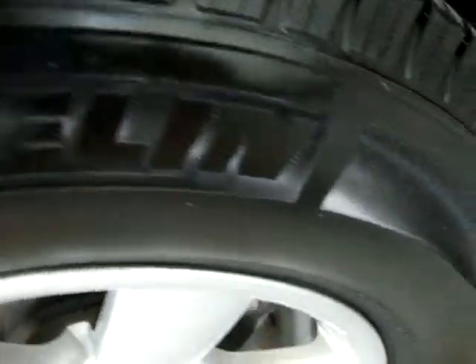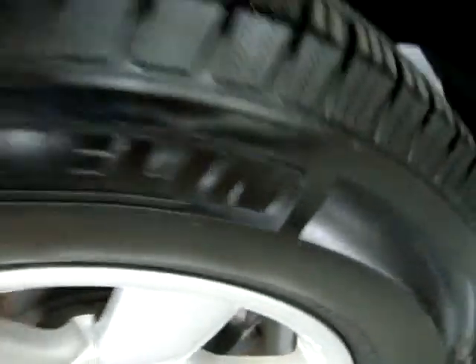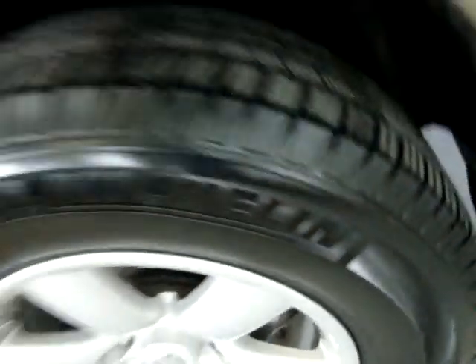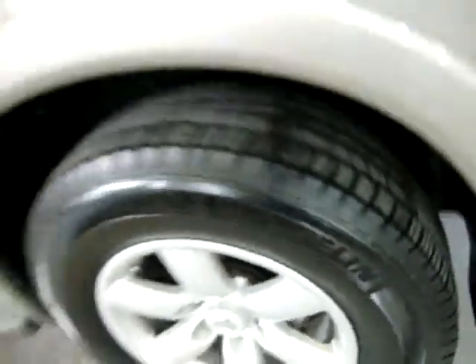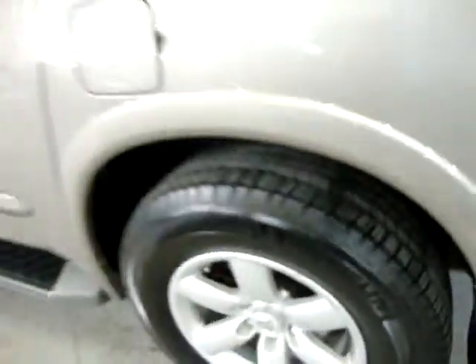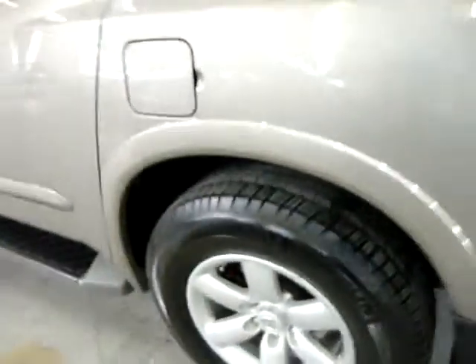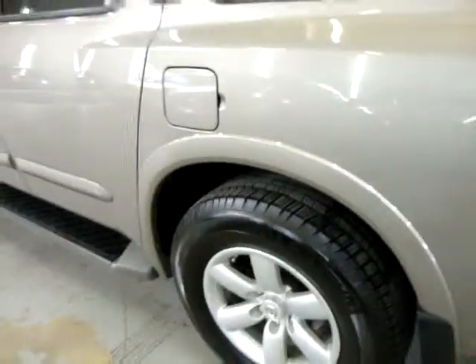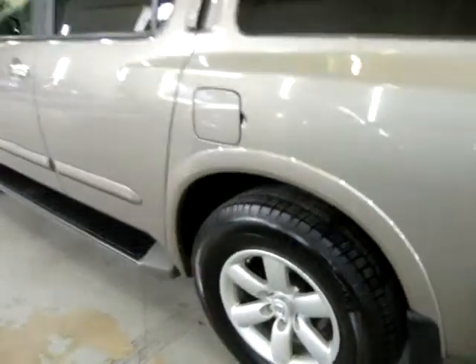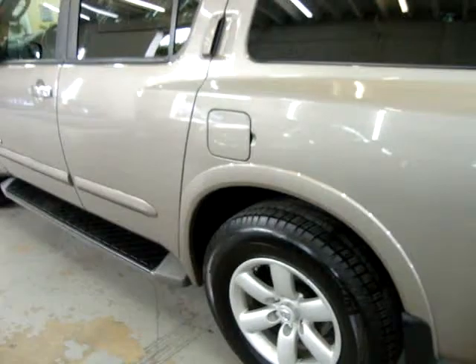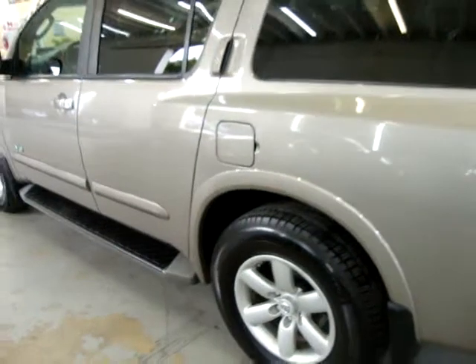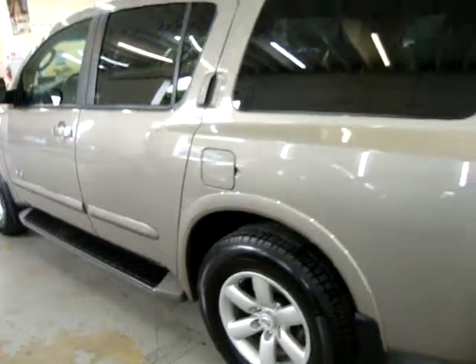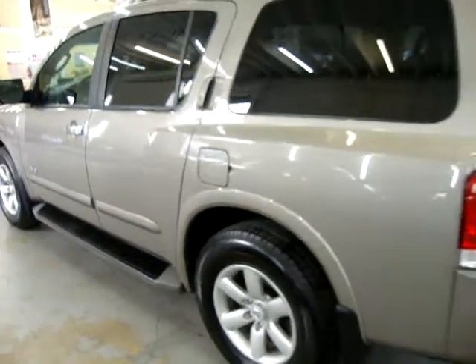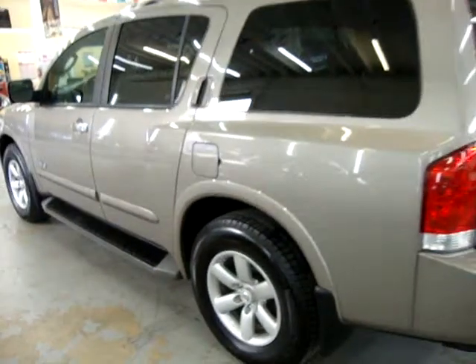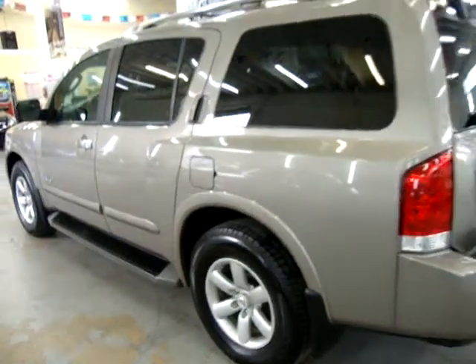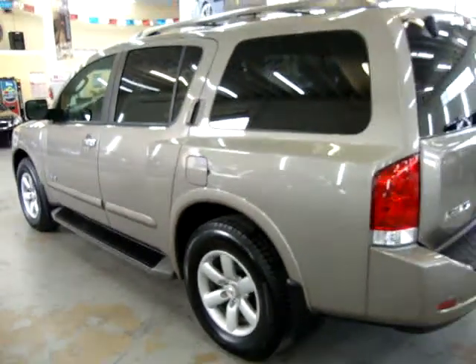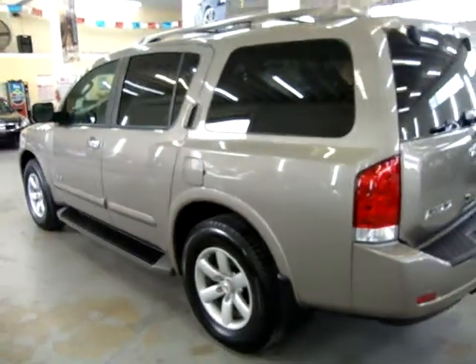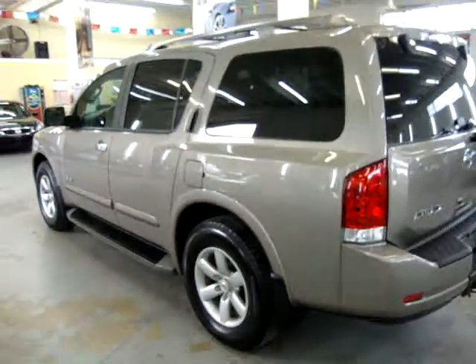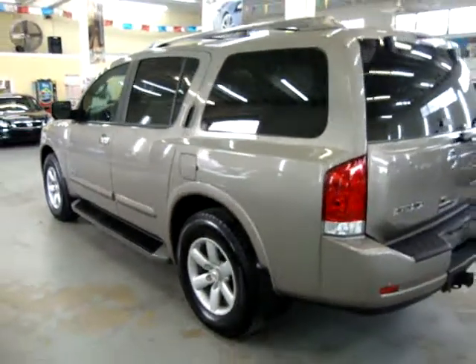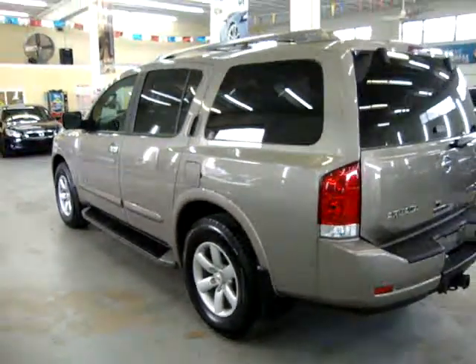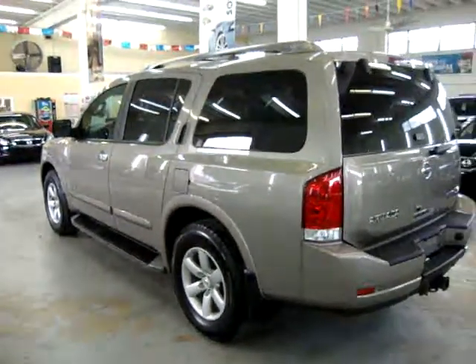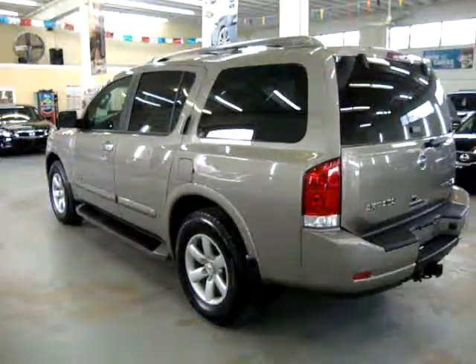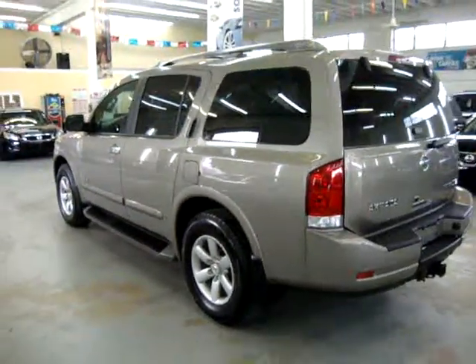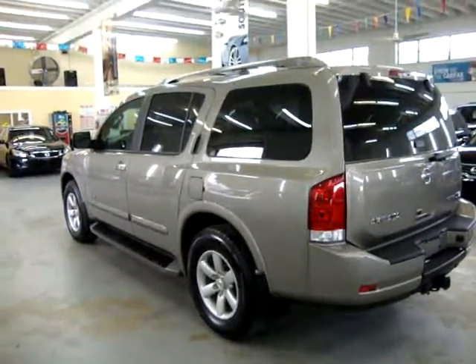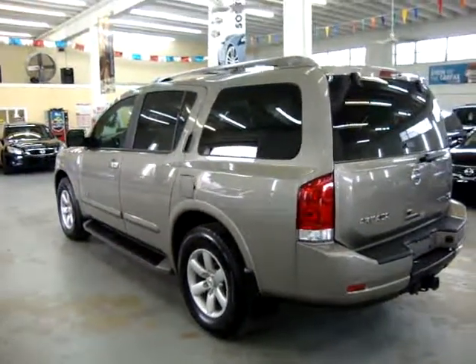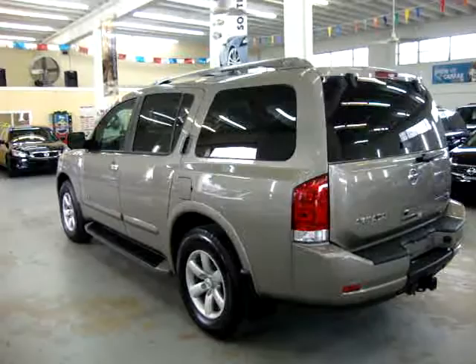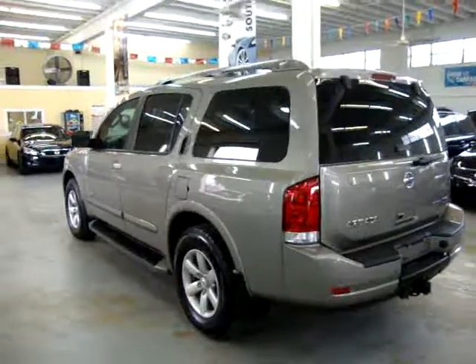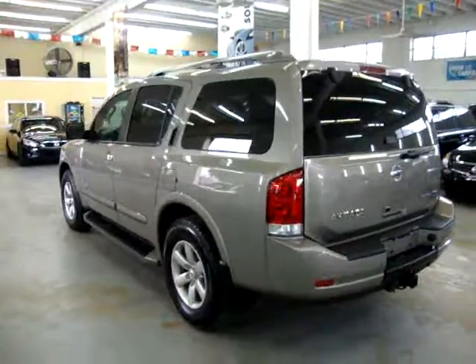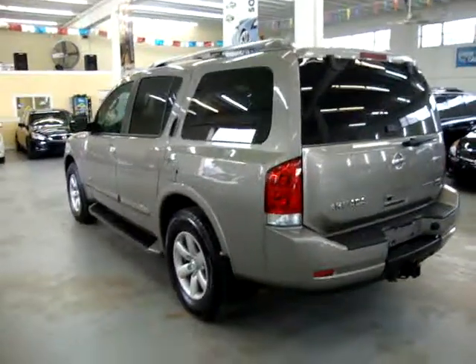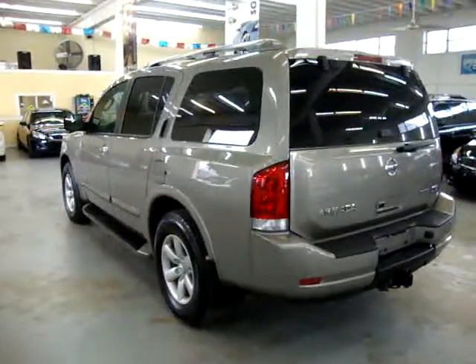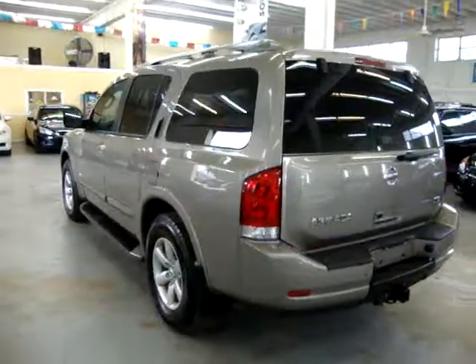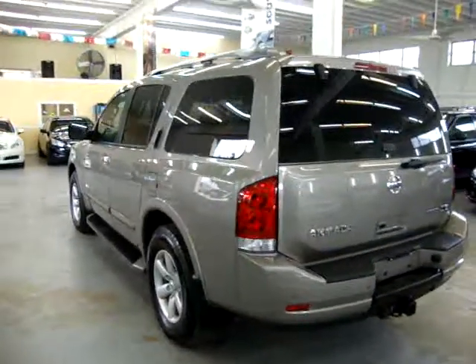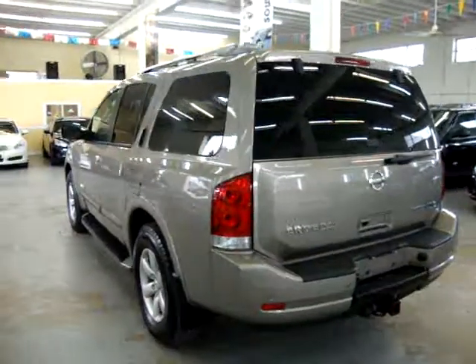By the way, if you're watching this video on Auto Trader, it will cut off at three minutes. If you want to see the full 20-minute video, please visit our website VehicleMax.net.